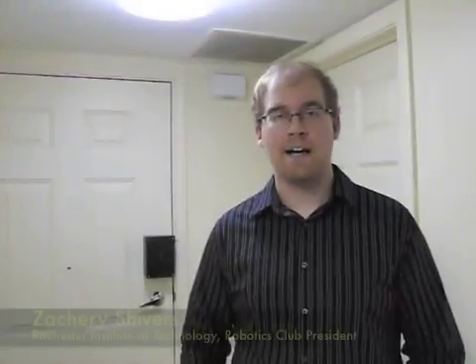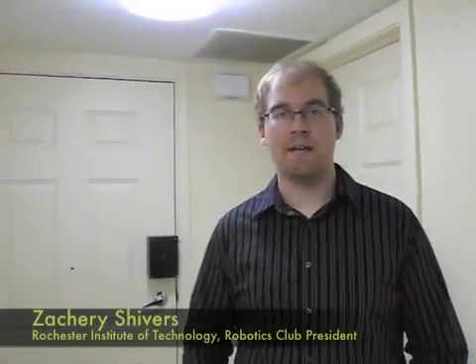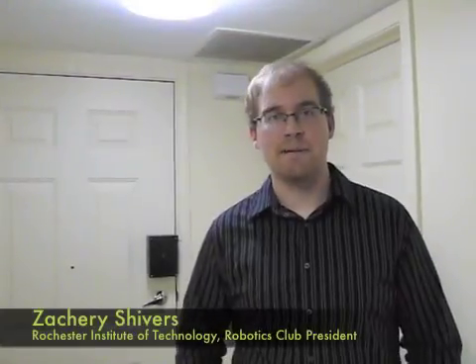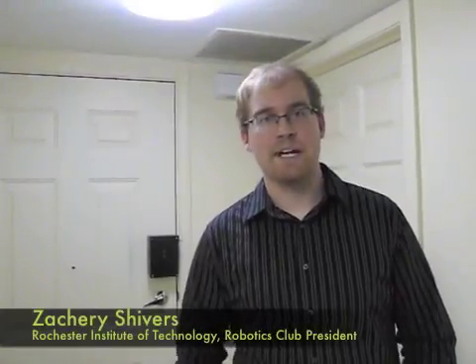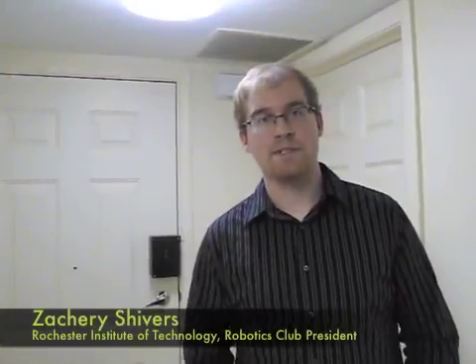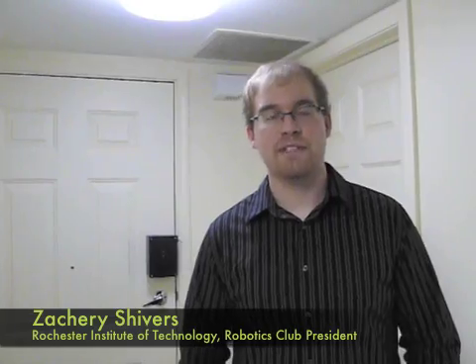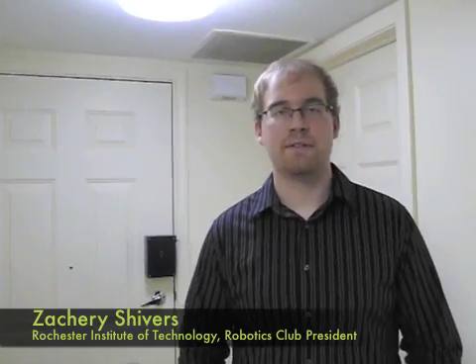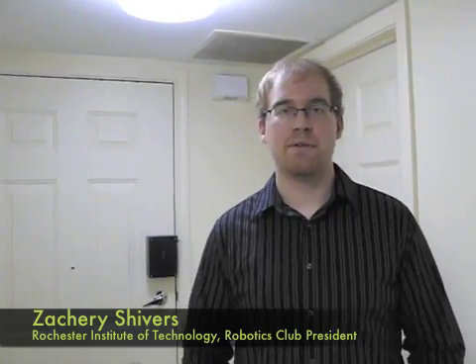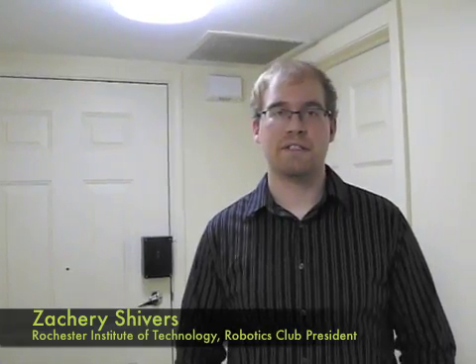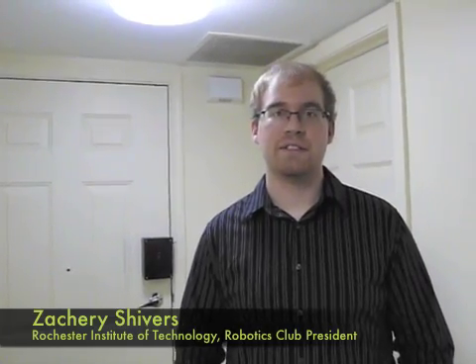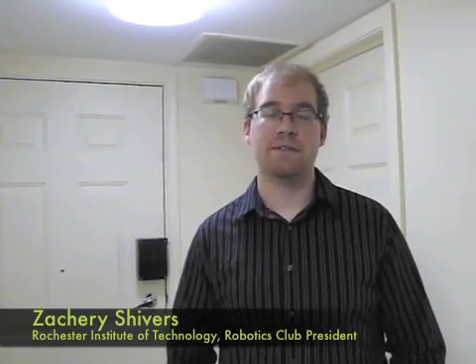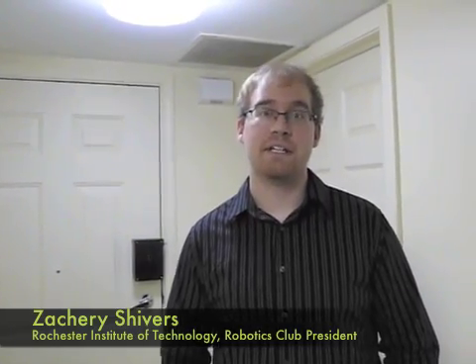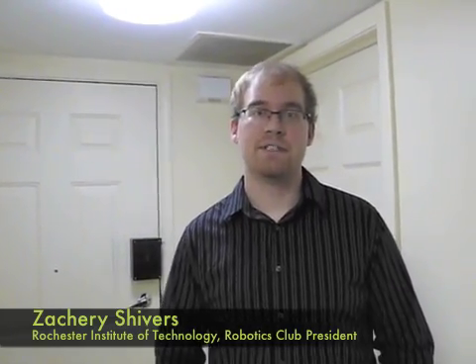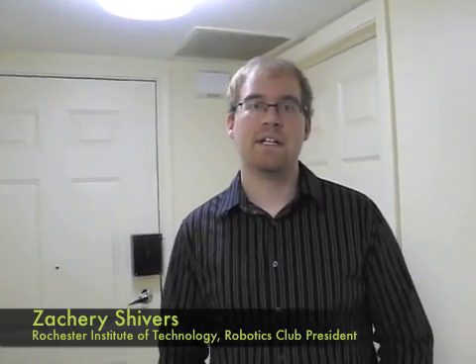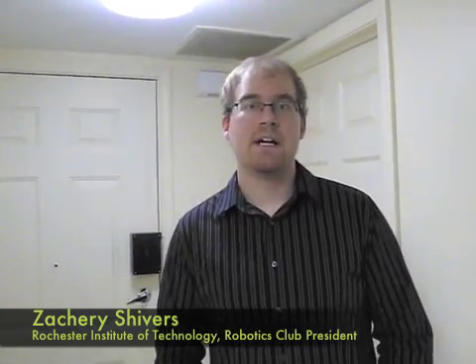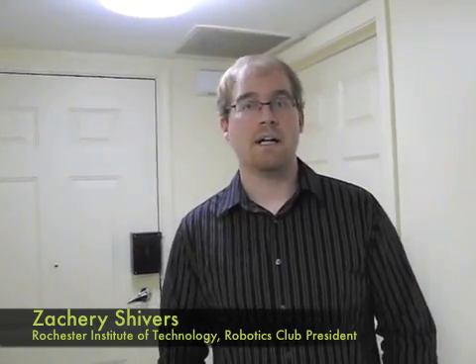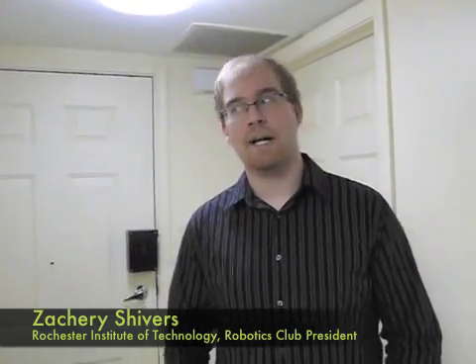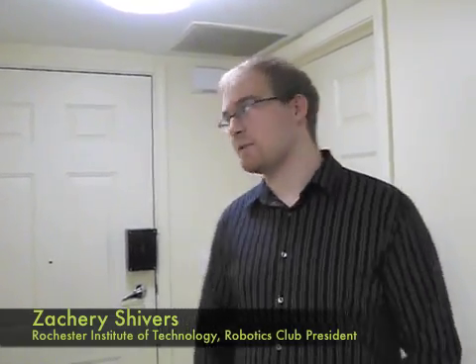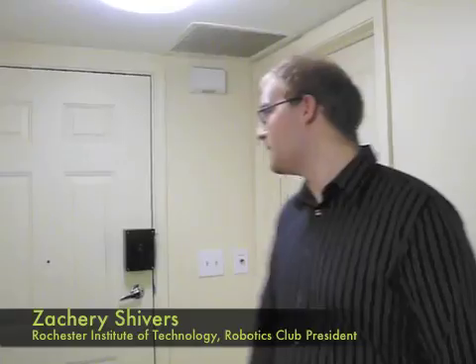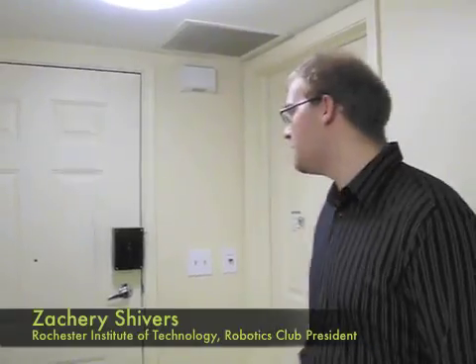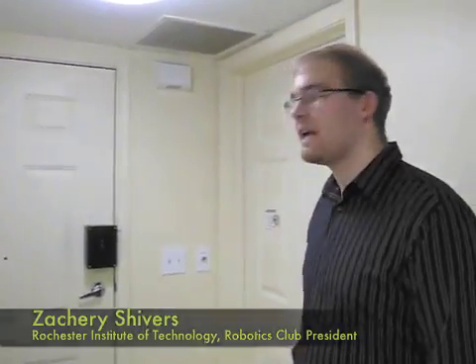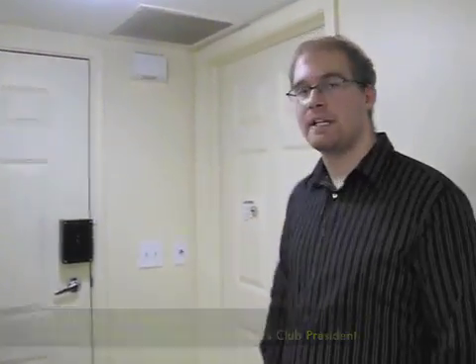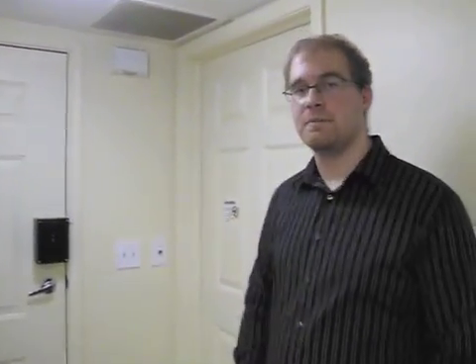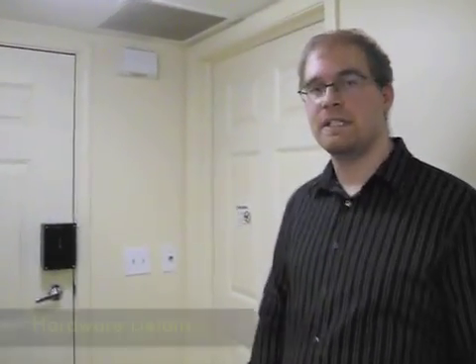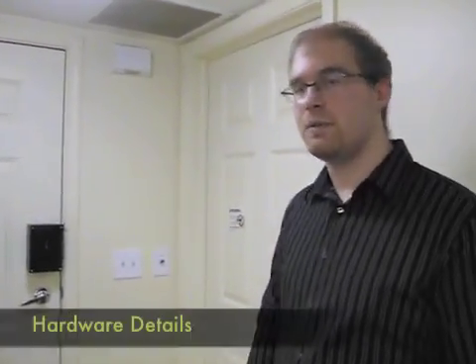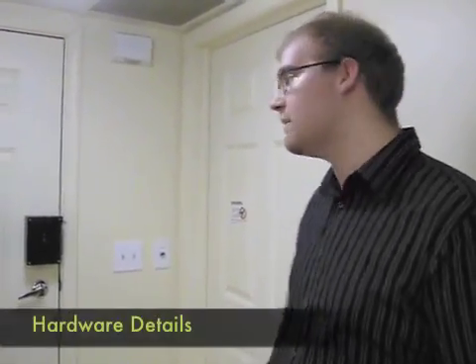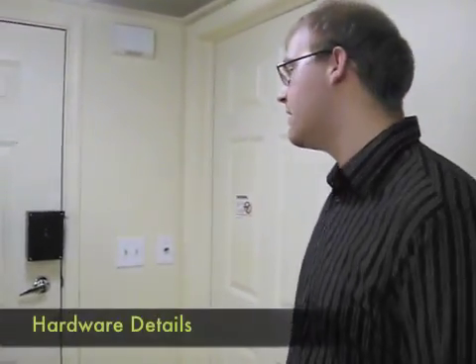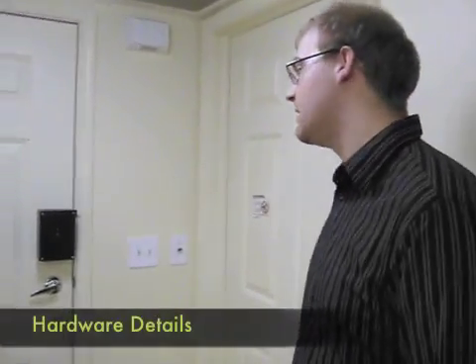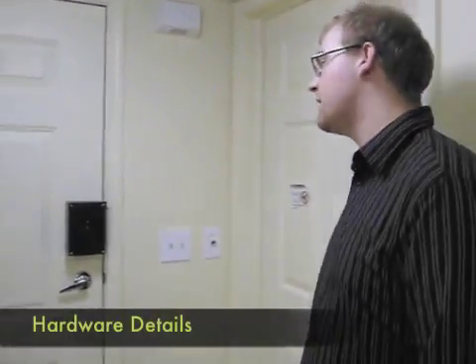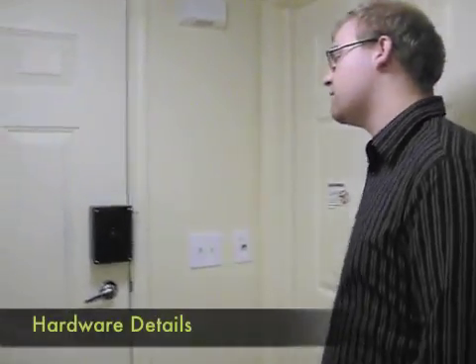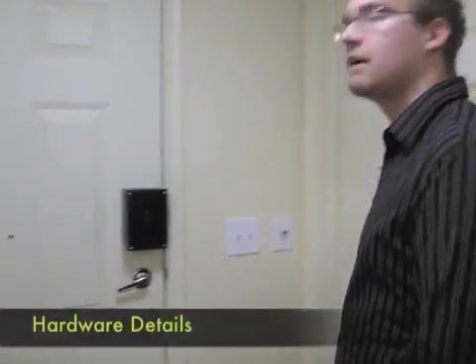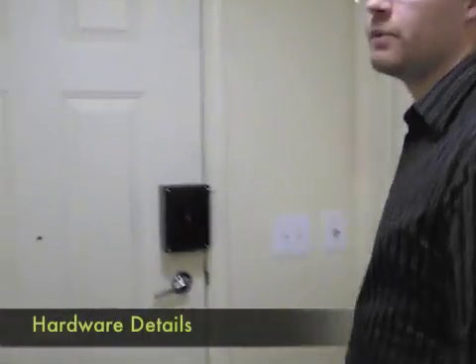Hi, my name is Zachary Shivers. I also go to the Rochester Institute of Technology and I'm also in the Robotics Club. I want to give you some detailed views of our electronic door lock hardware.